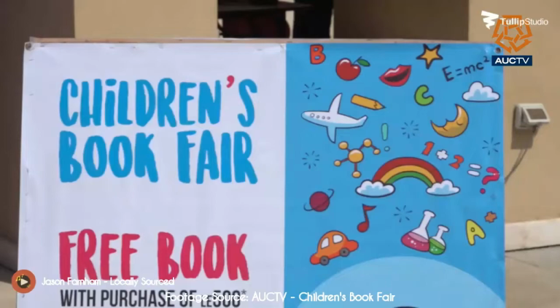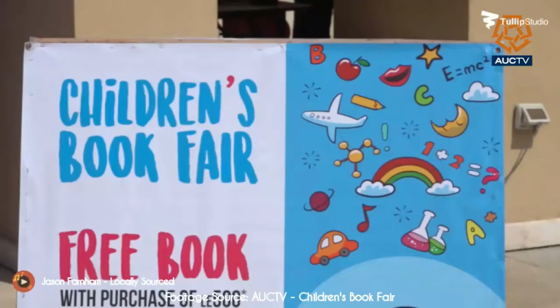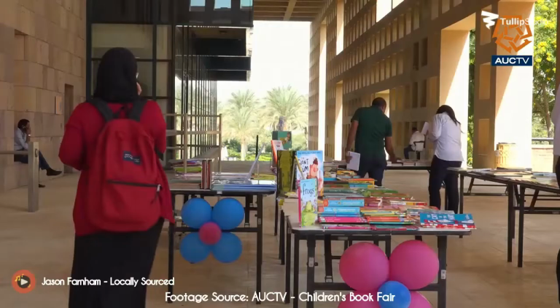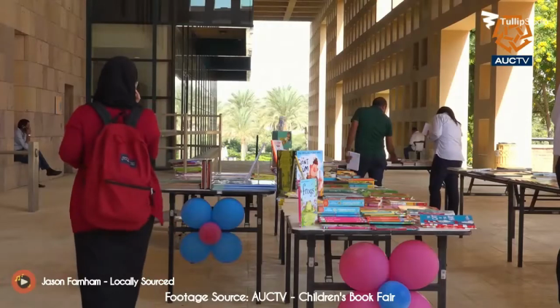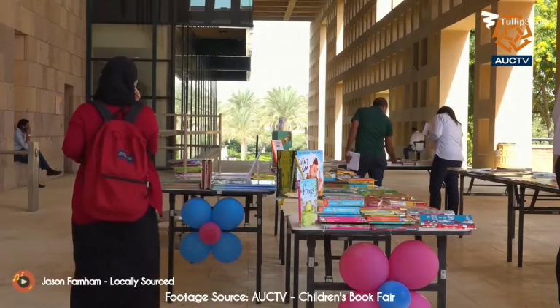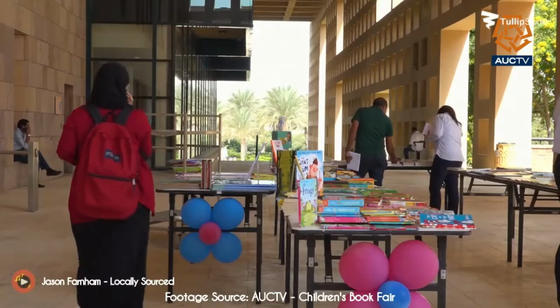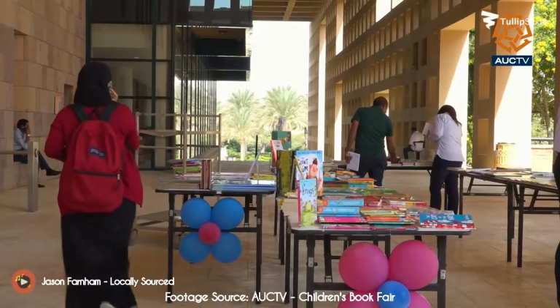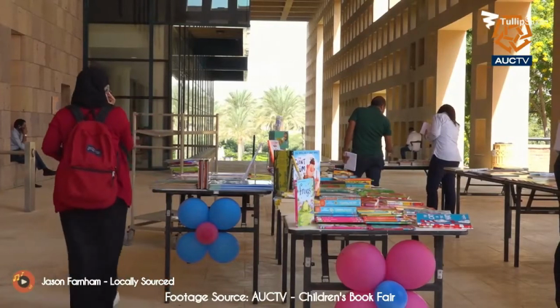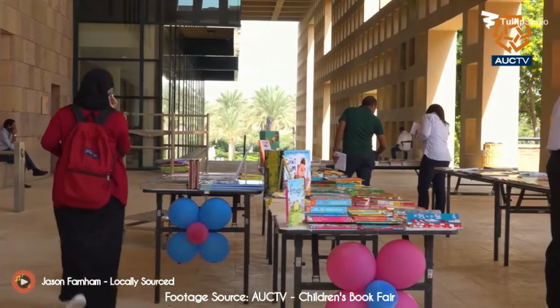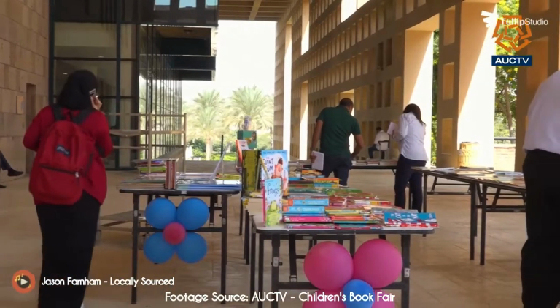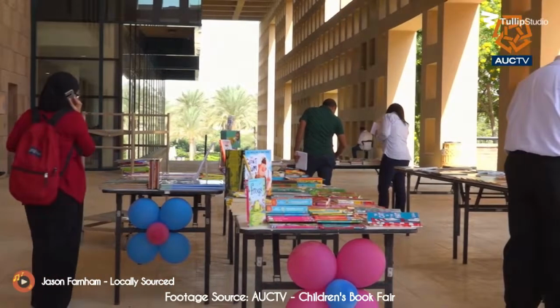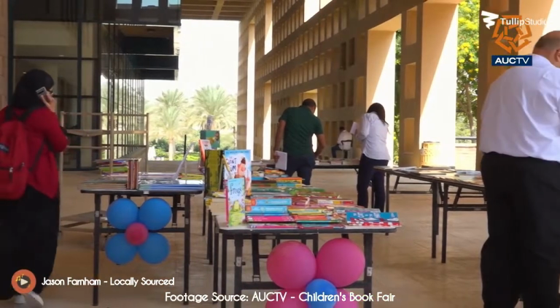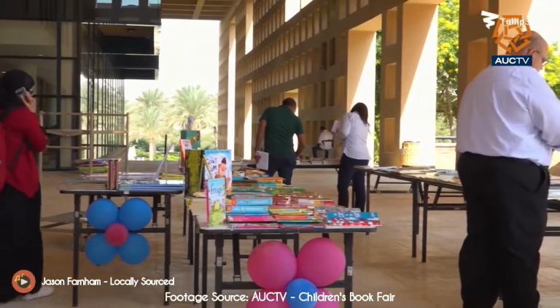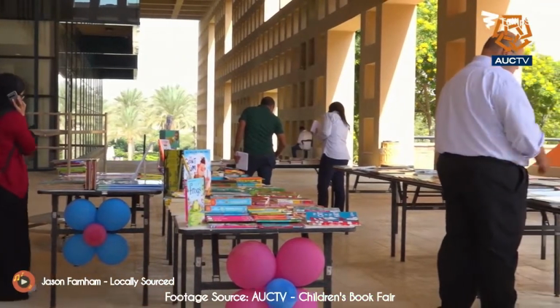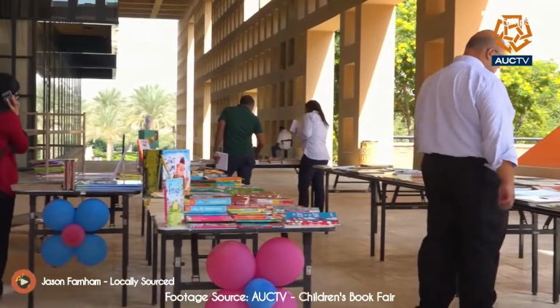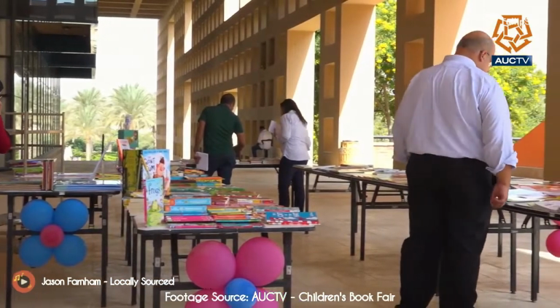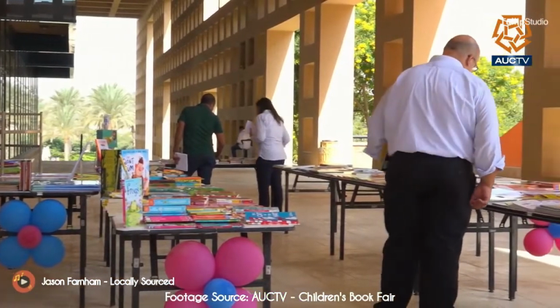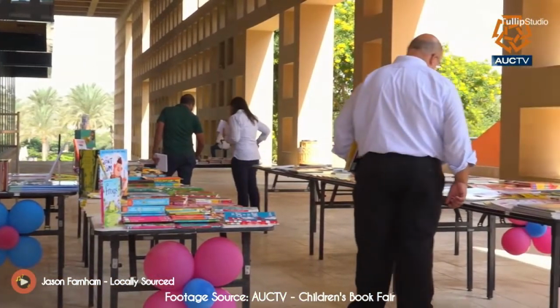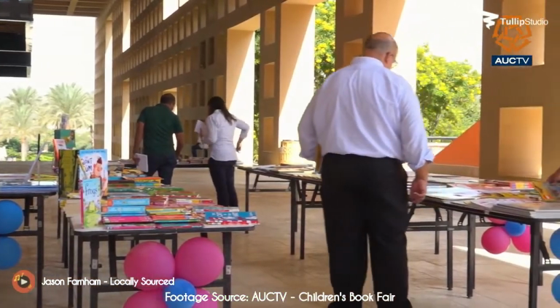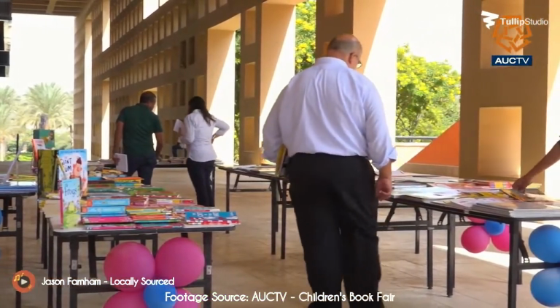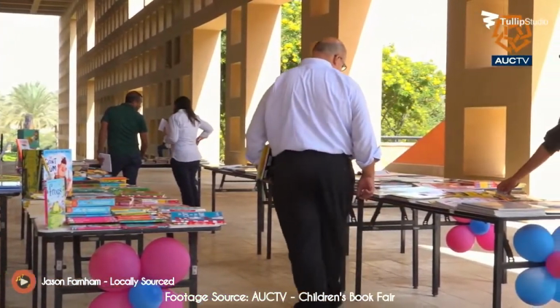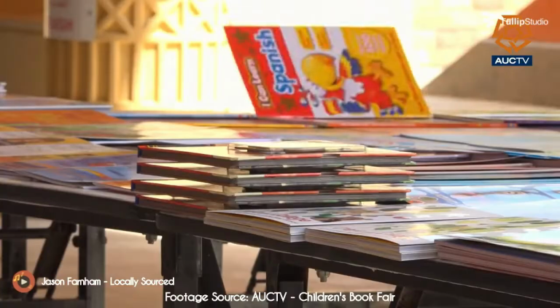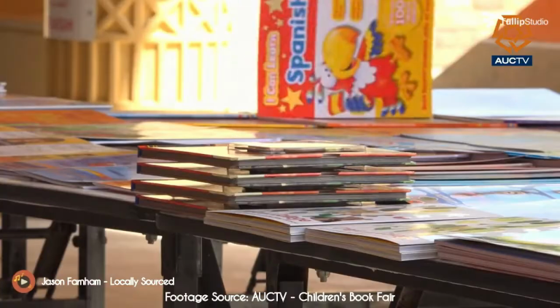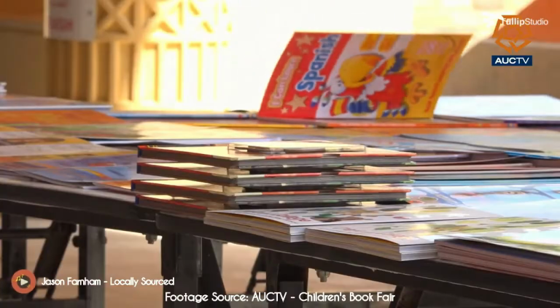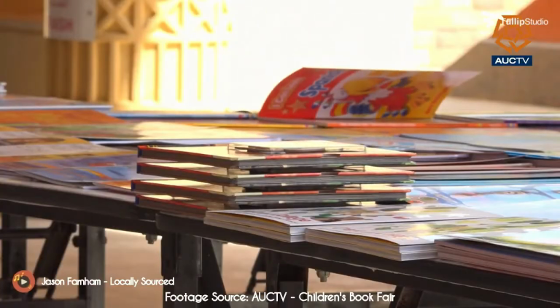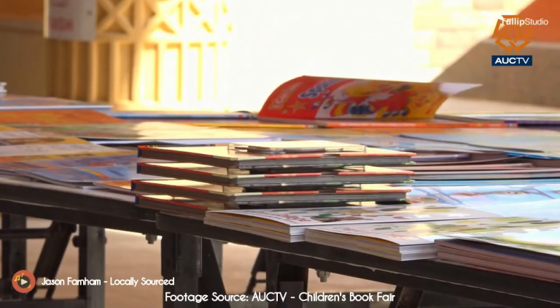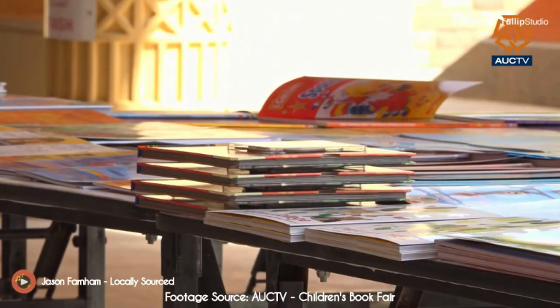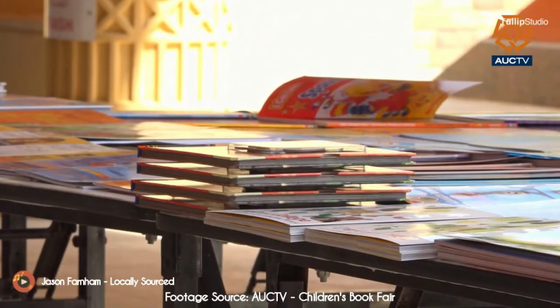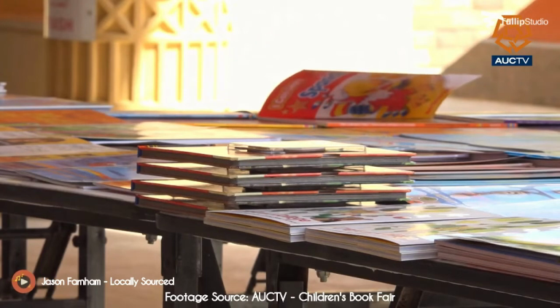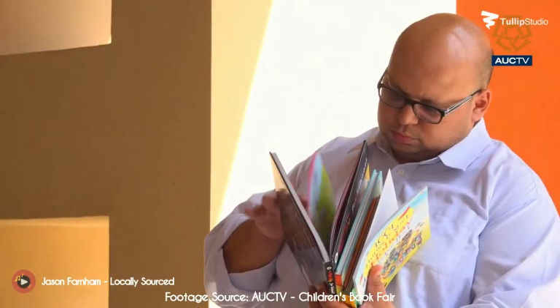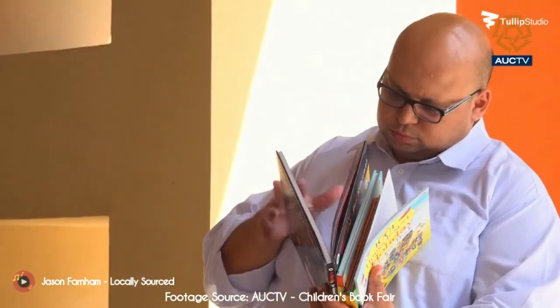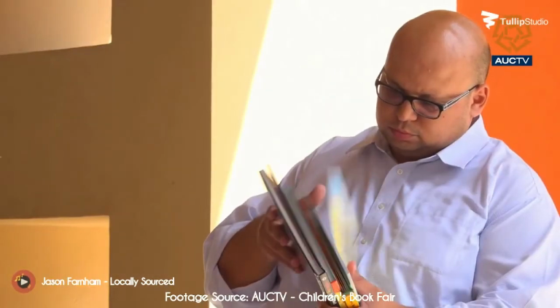9 Steps to Writing Children's Books and Submitting Them to Publishers. Know the four types of children's books. For all types, protagonists are generally one to two years older than the readers.